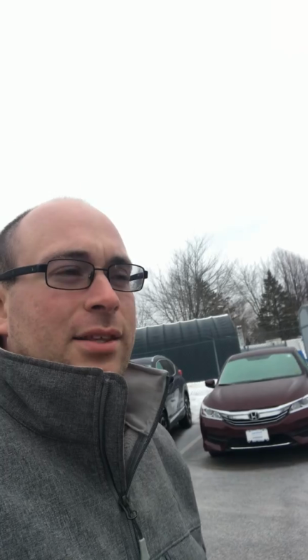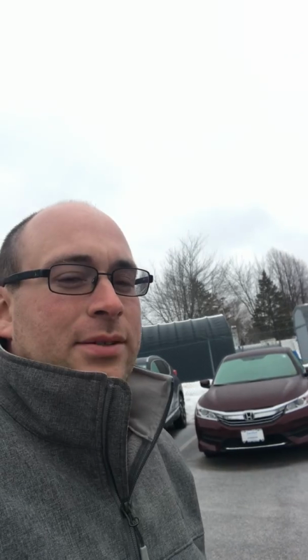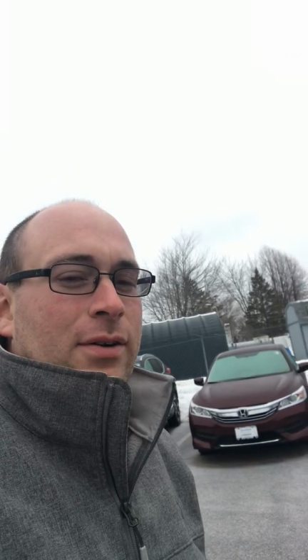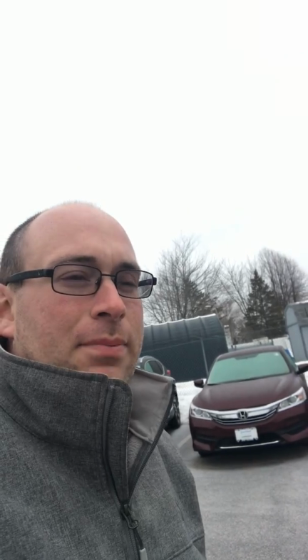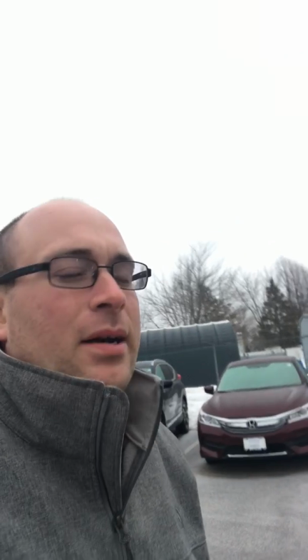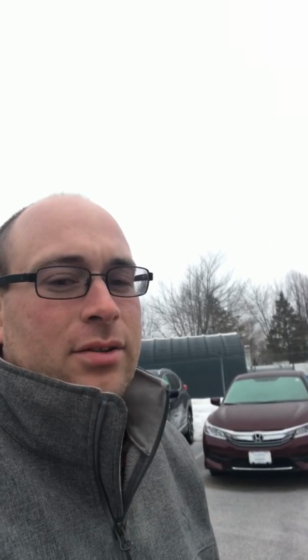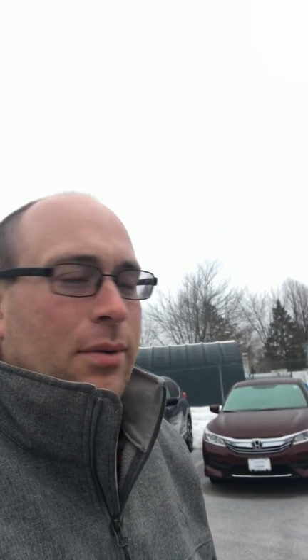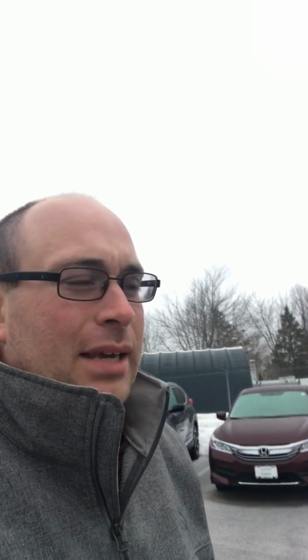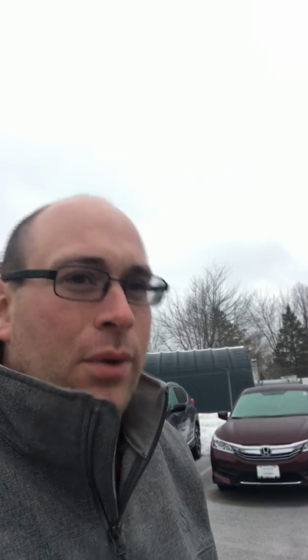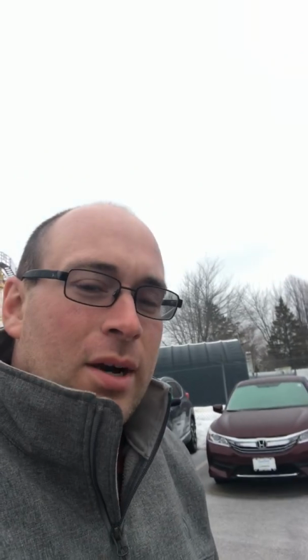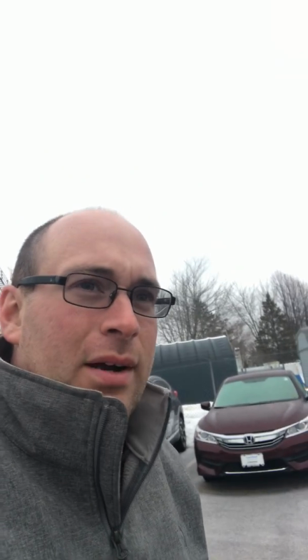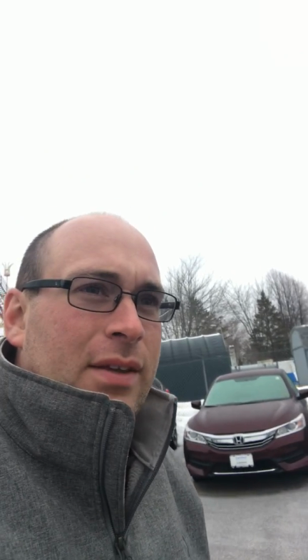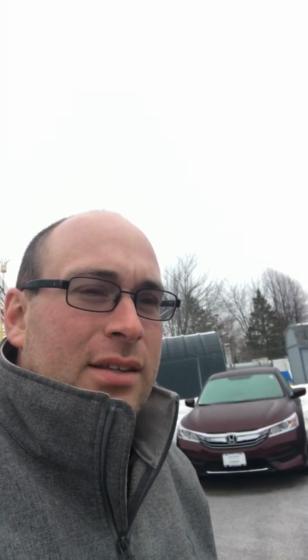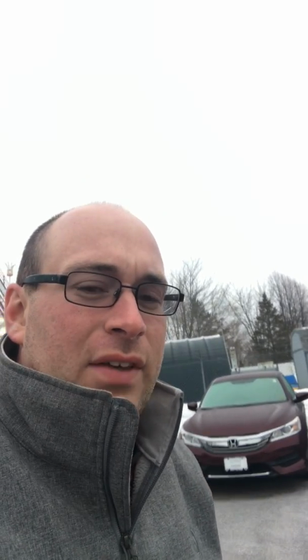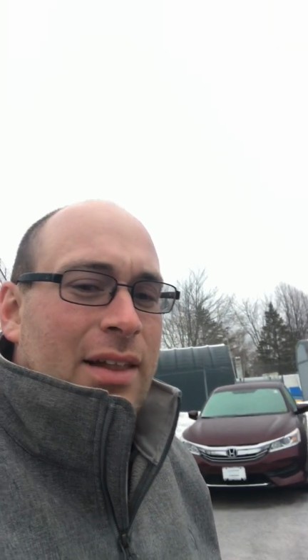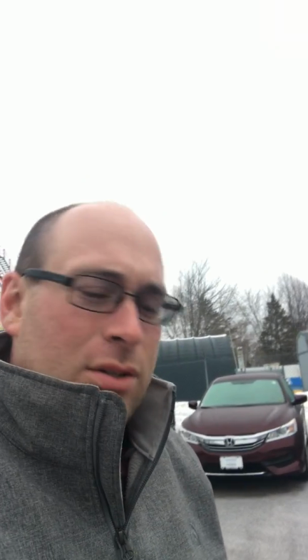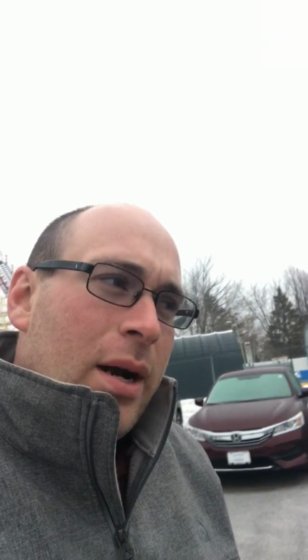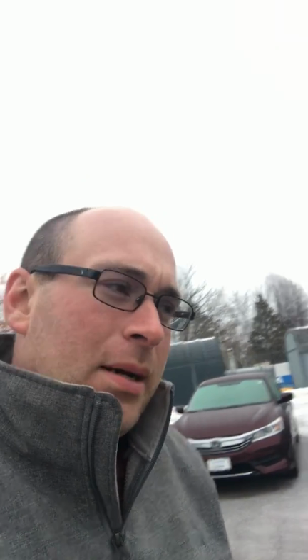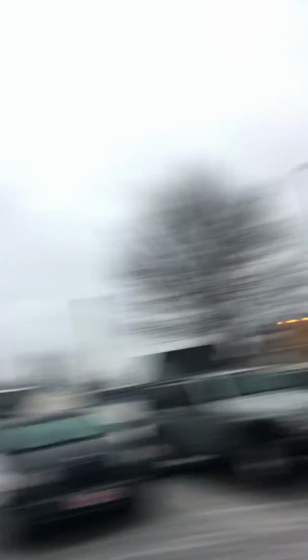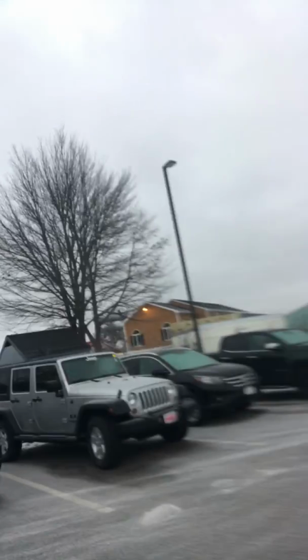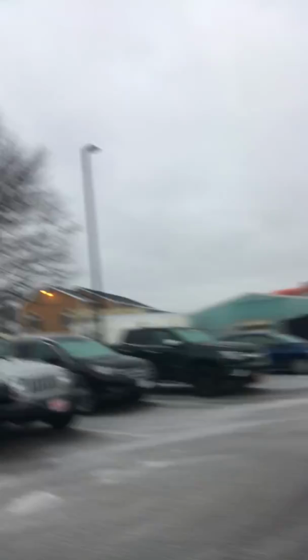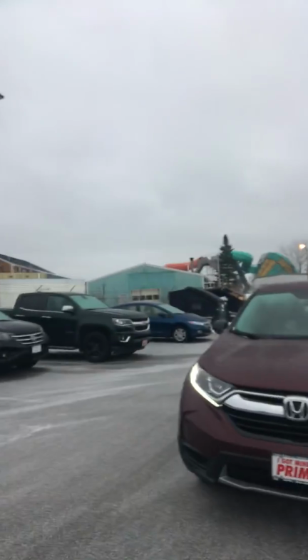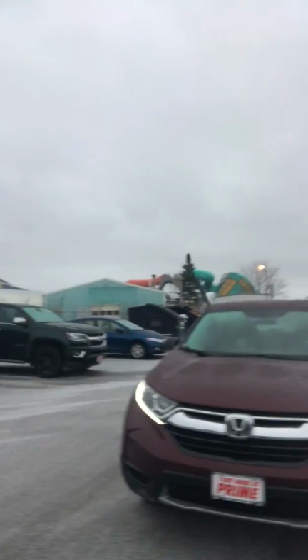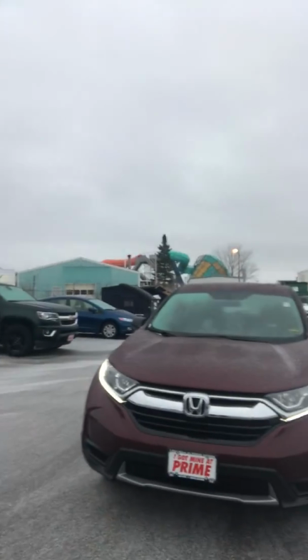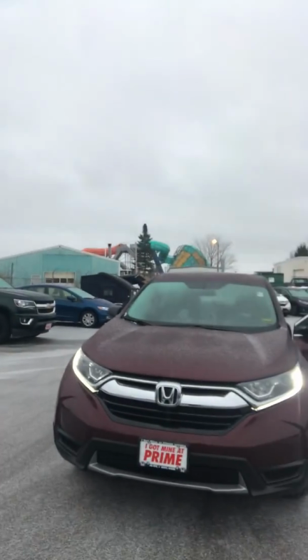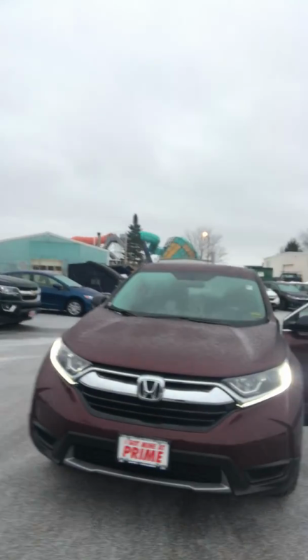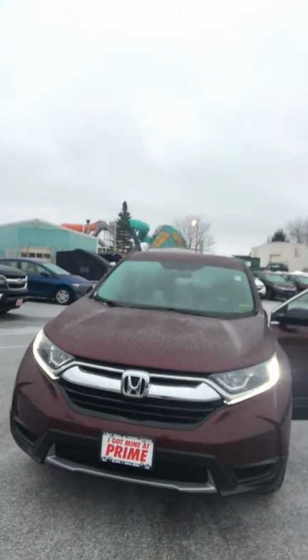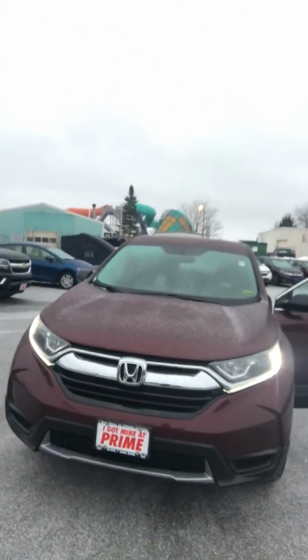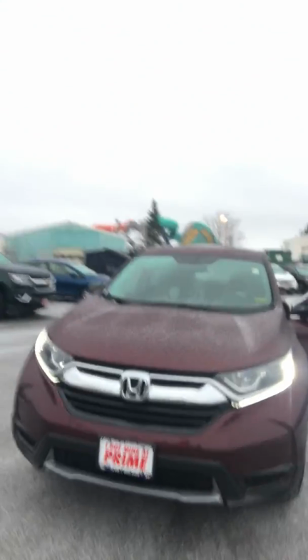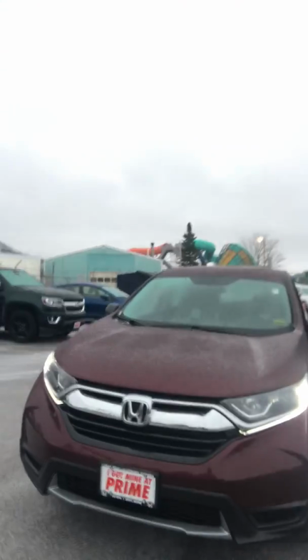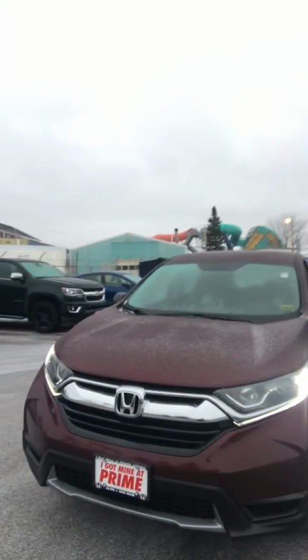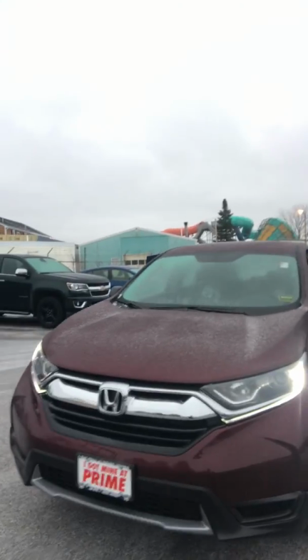Hi, this is Patrick Cuff over here at PrimeHot here in soccer. I want to give you a quick walk around of the CR-V LX you inquired about. This is the 2018 CR-V LX all-wheel drive model.